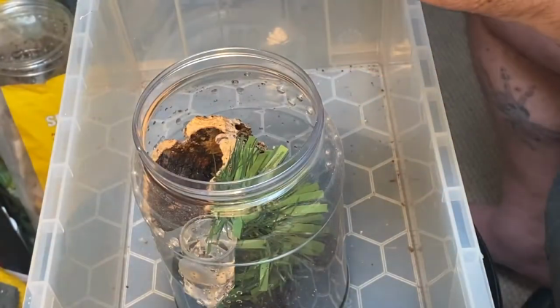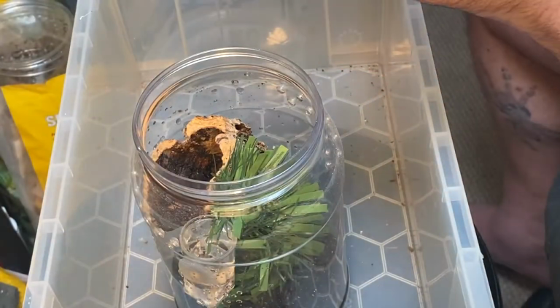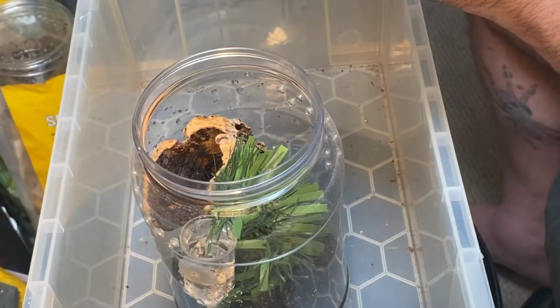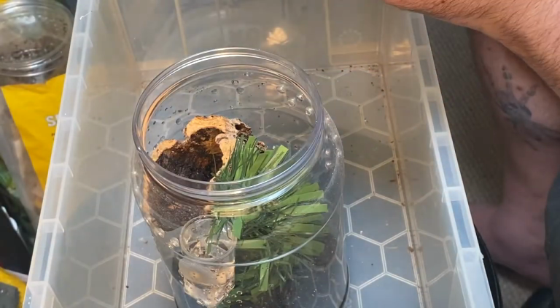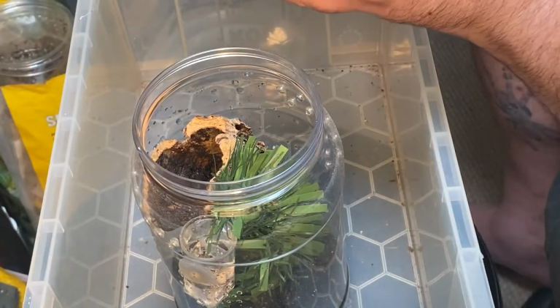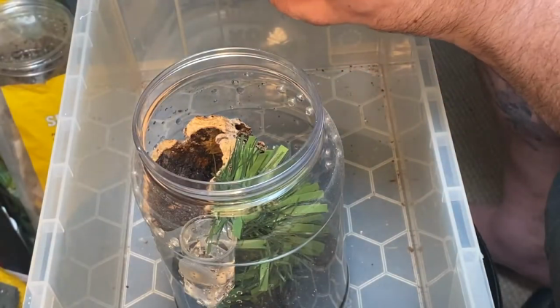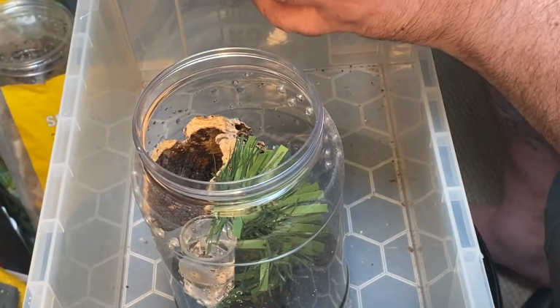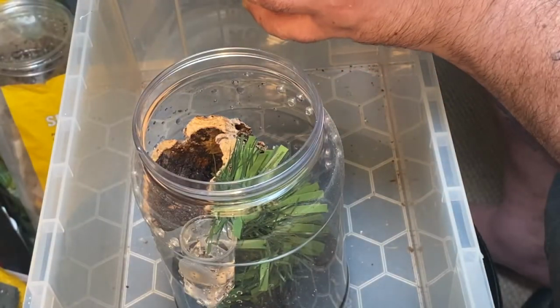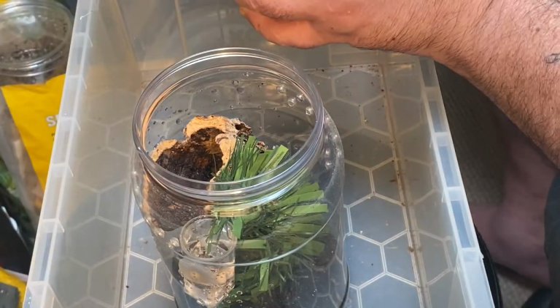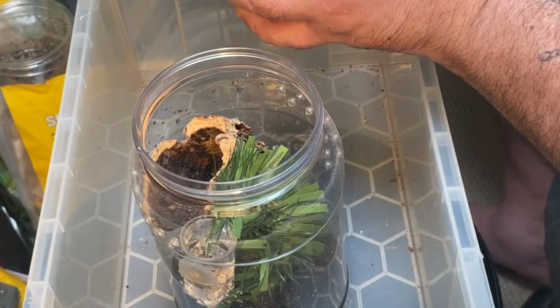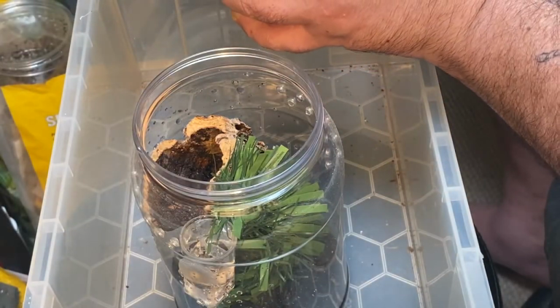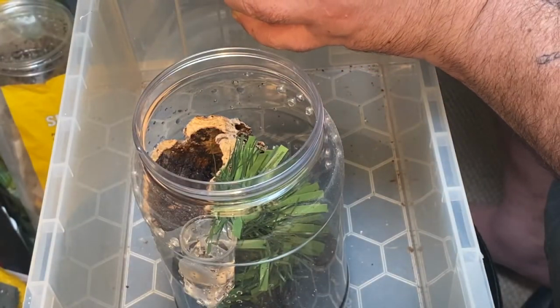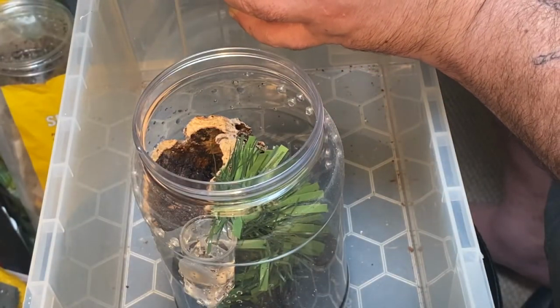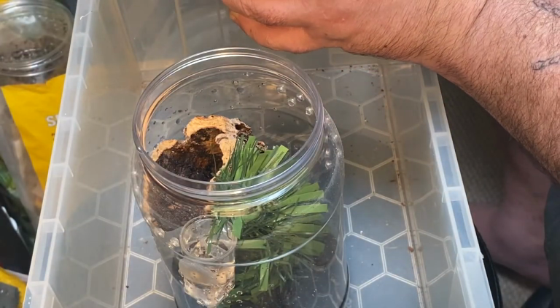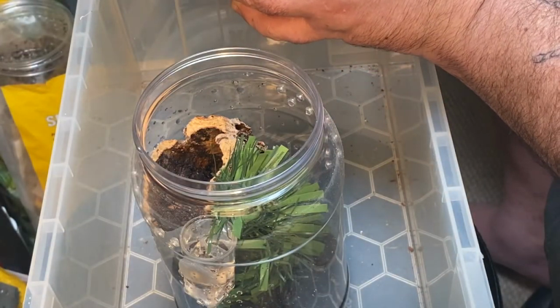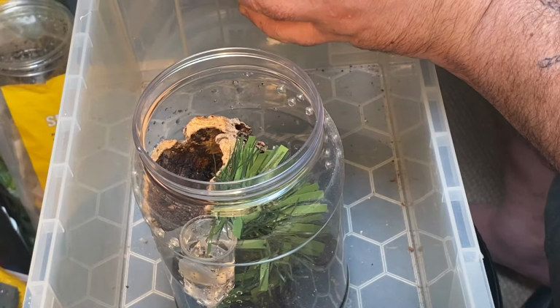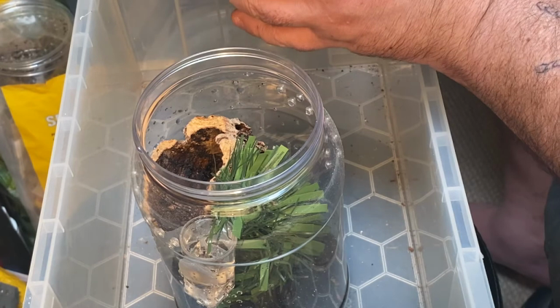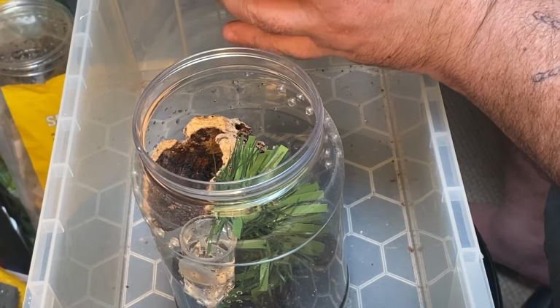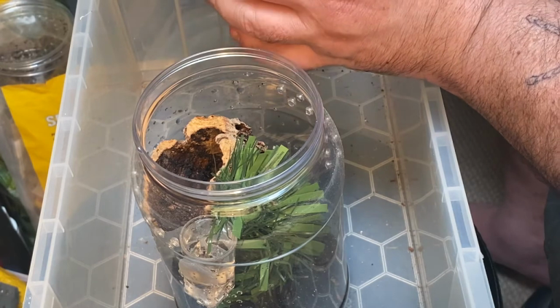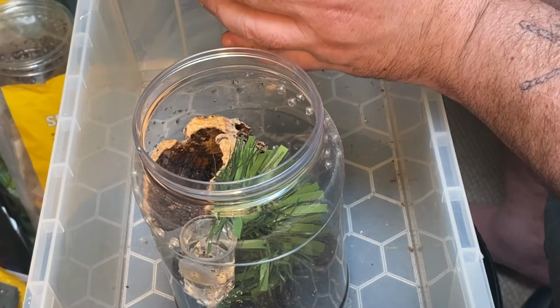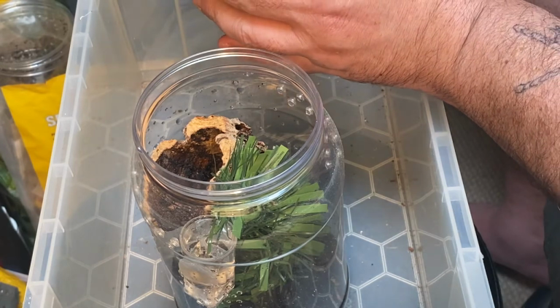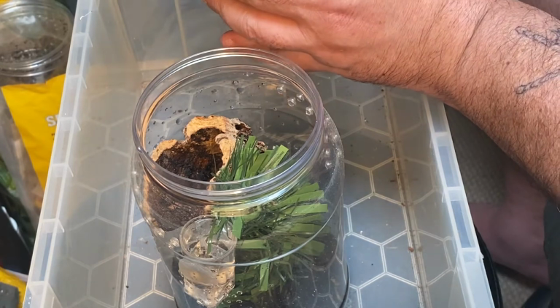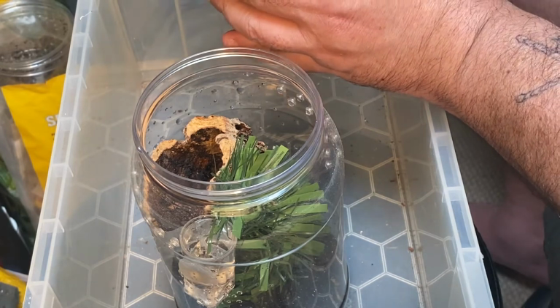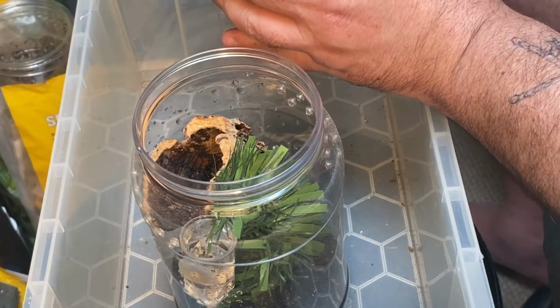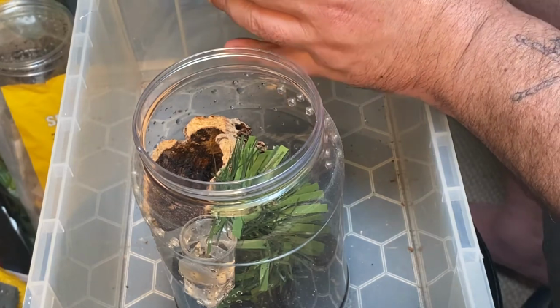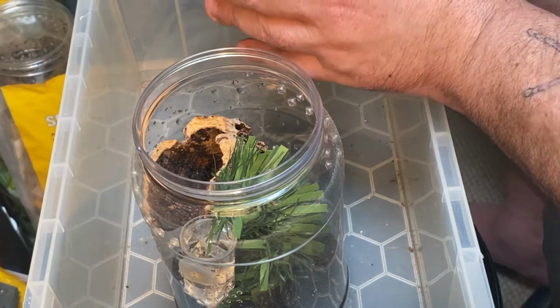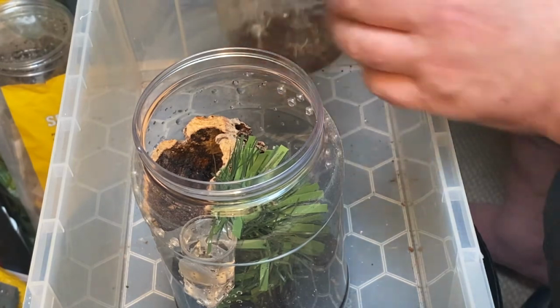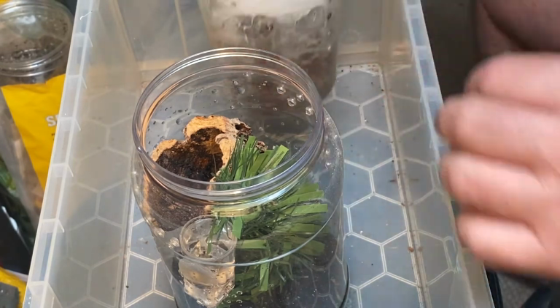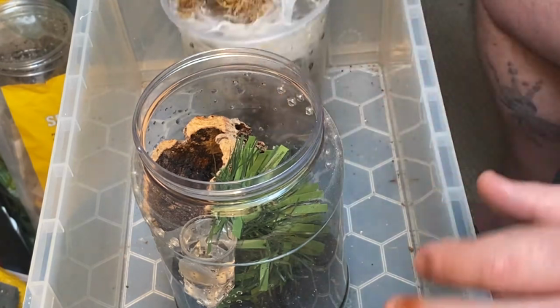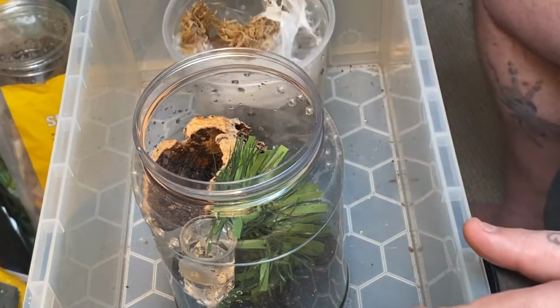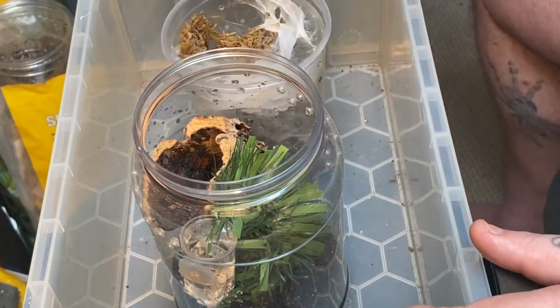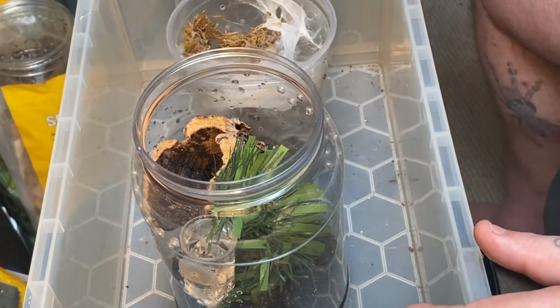Hello and welcome to Woko Gecko camping in Tarantulas. I'm just rehousing a couple of my tarantulas today.